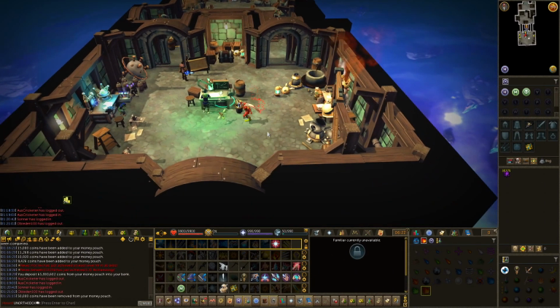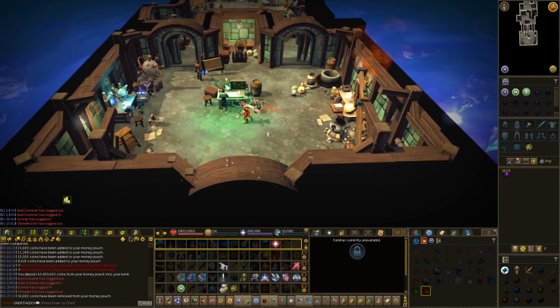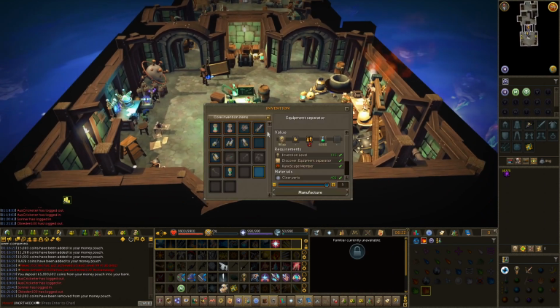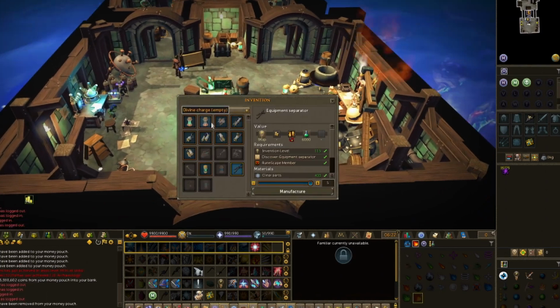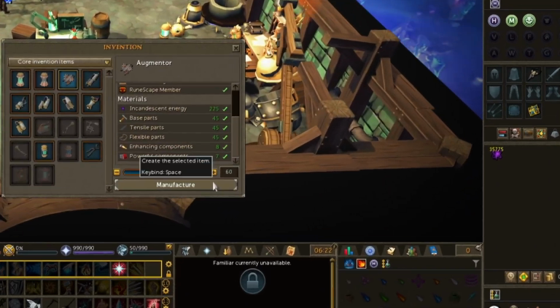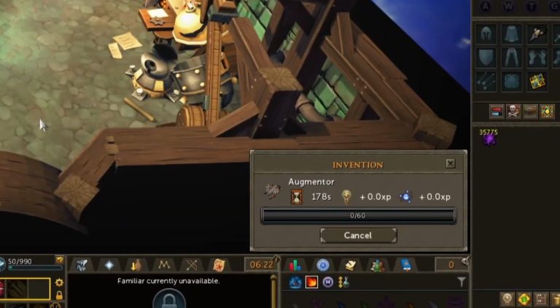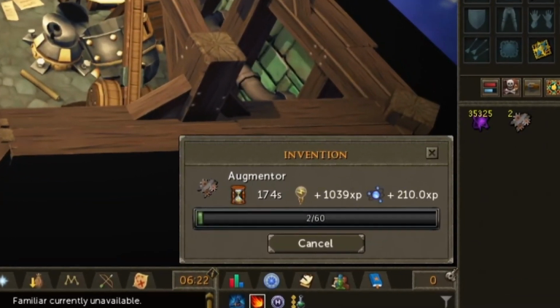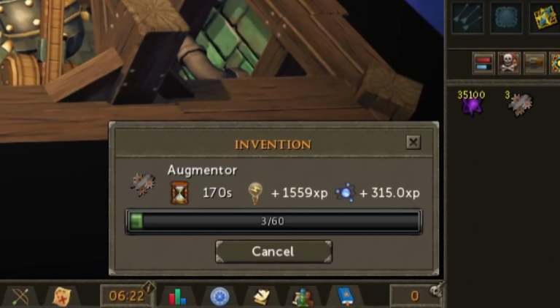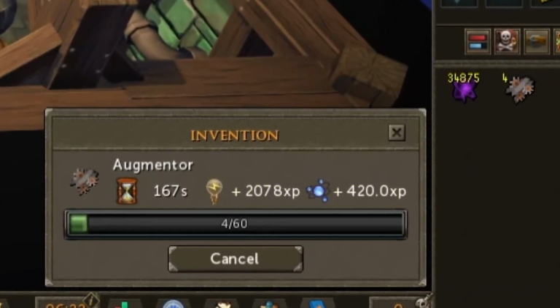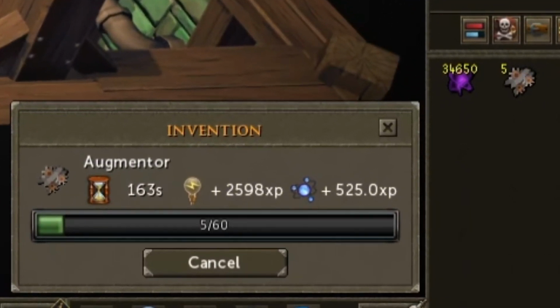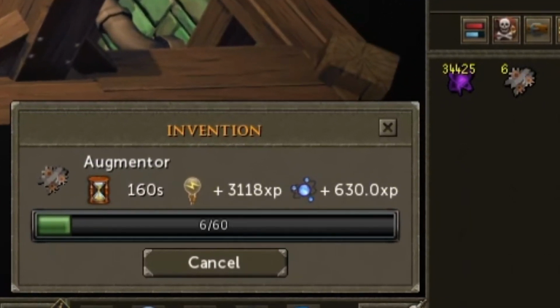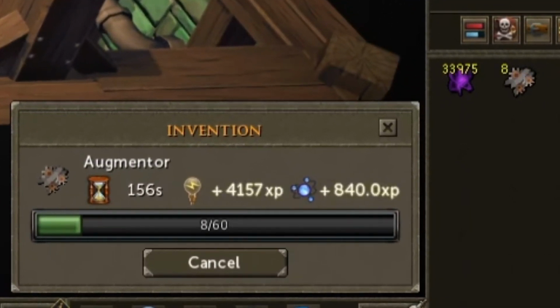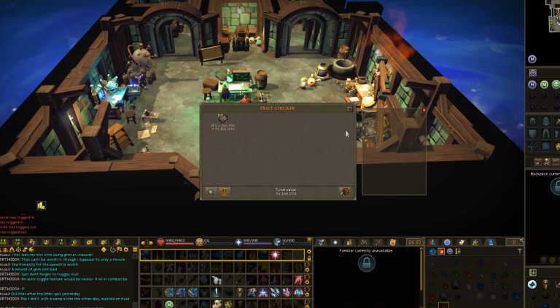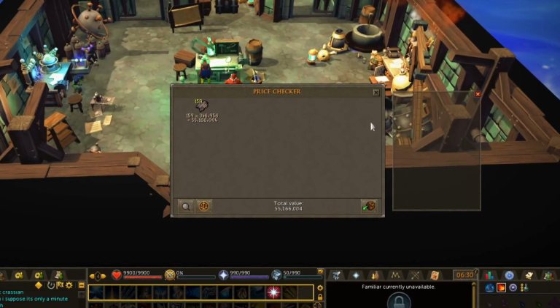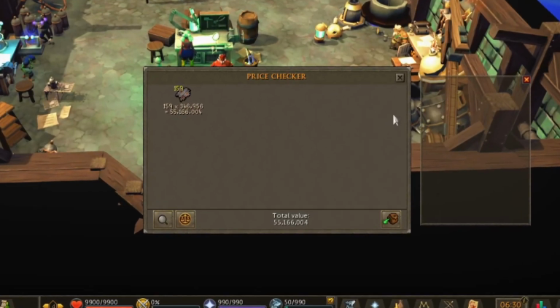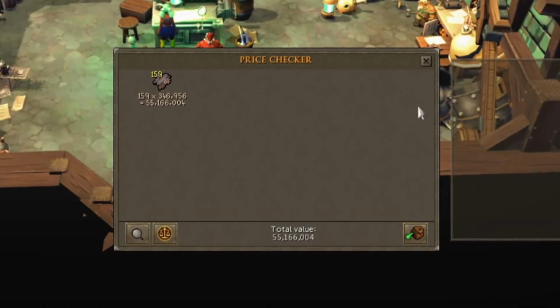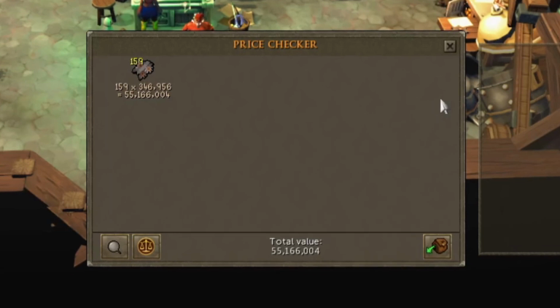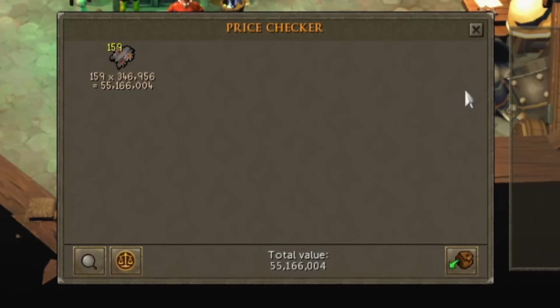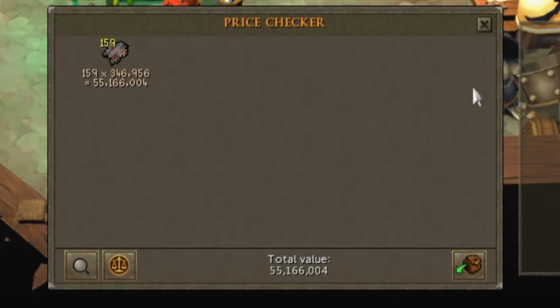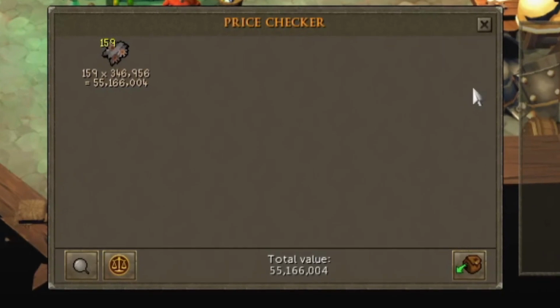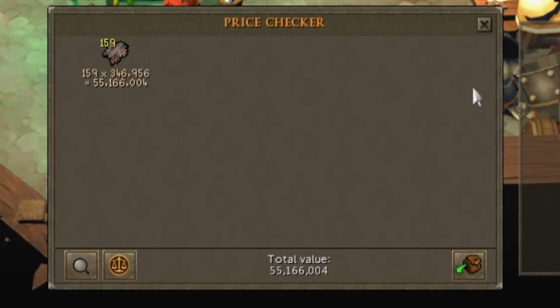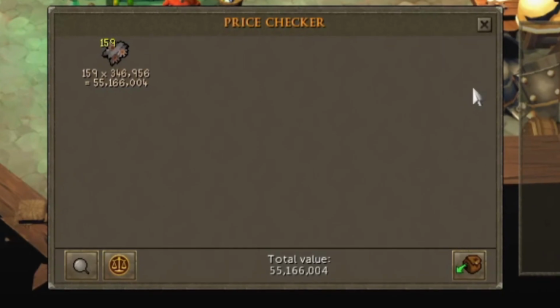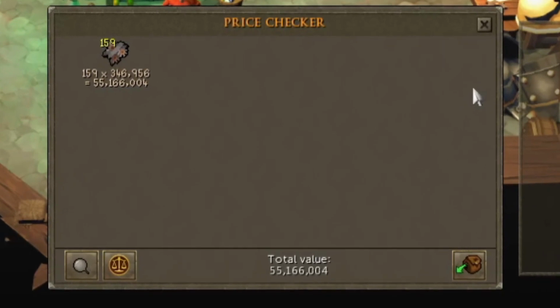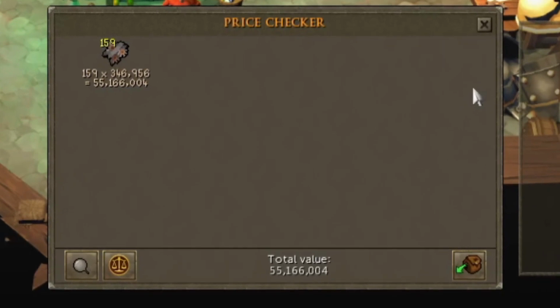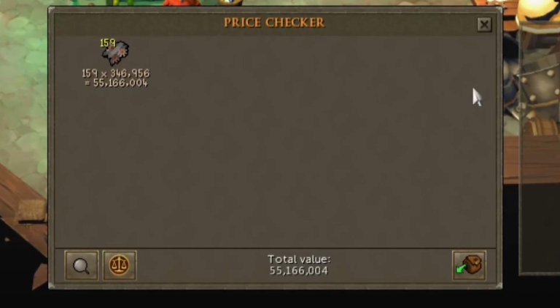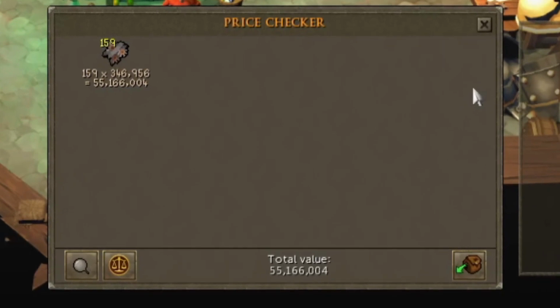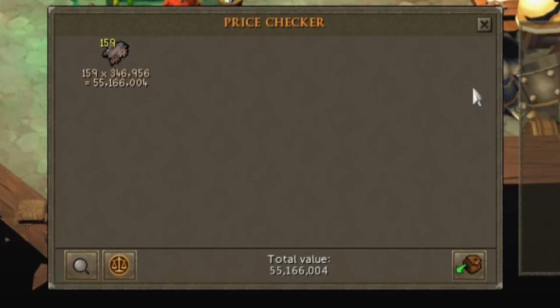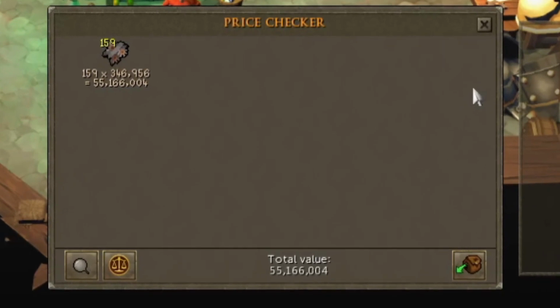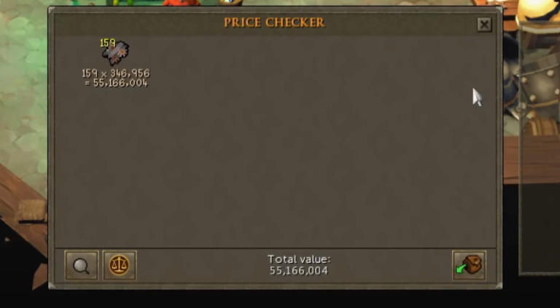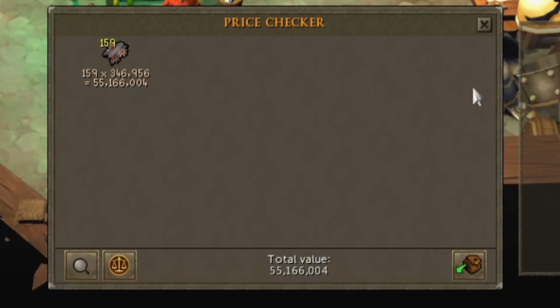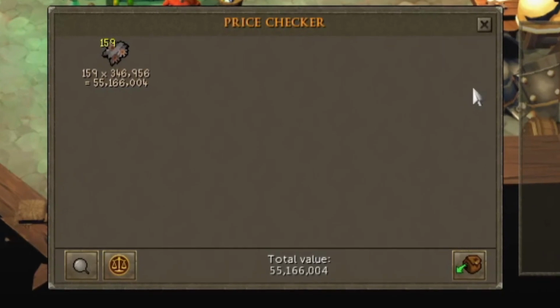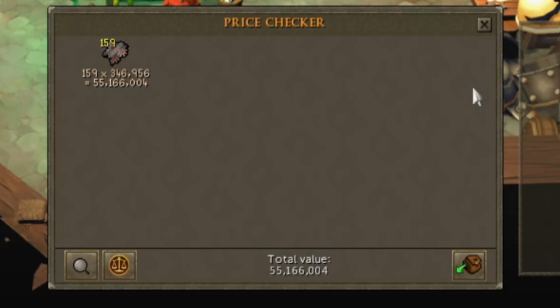Now that we have everything, I'm going to go ahead and make the augmenters first — this will take up the energy. And it looks like with all our components we were able to make 159 augmenters, worth 55.2 mil. Very nice.